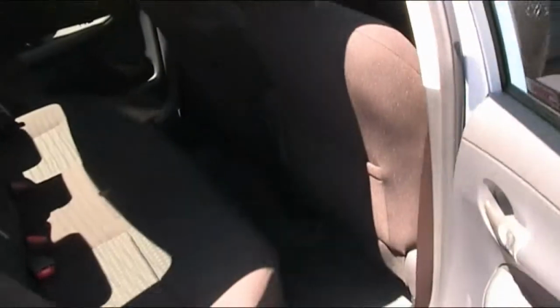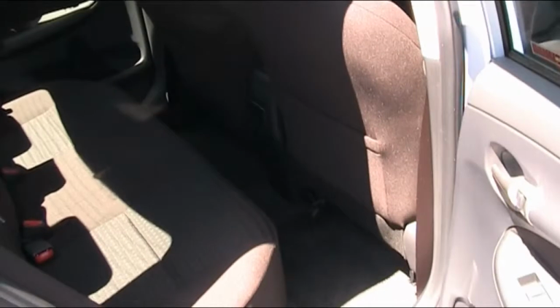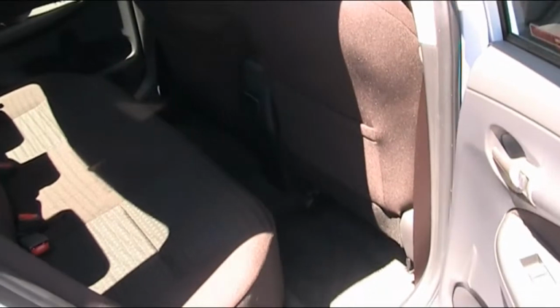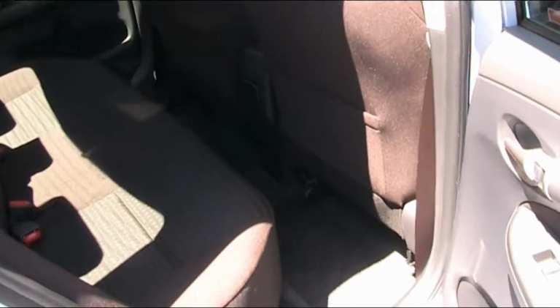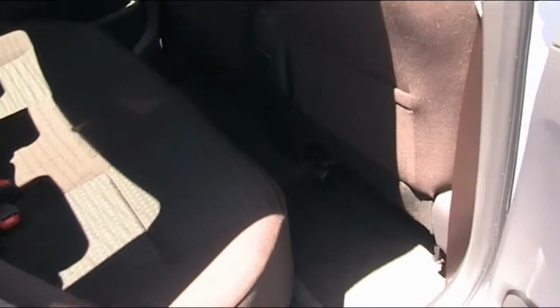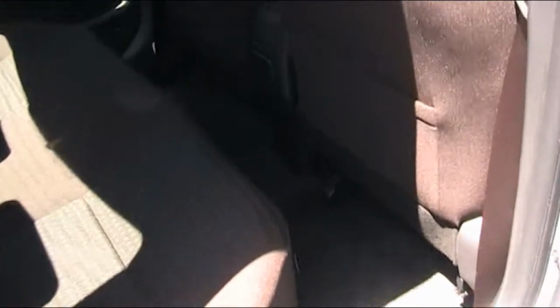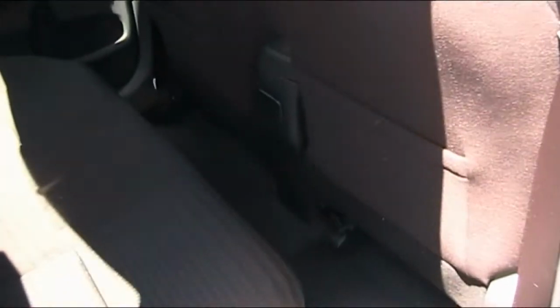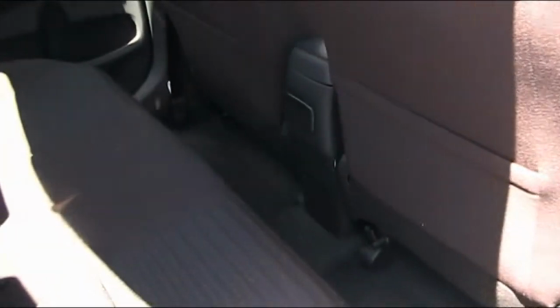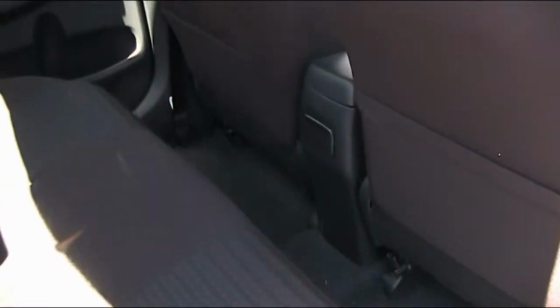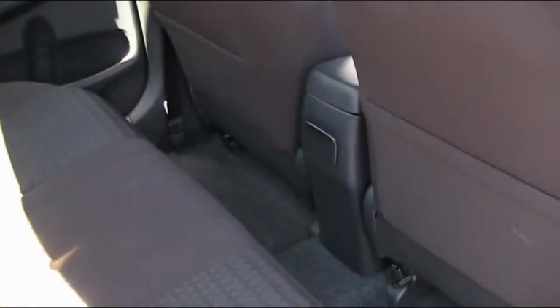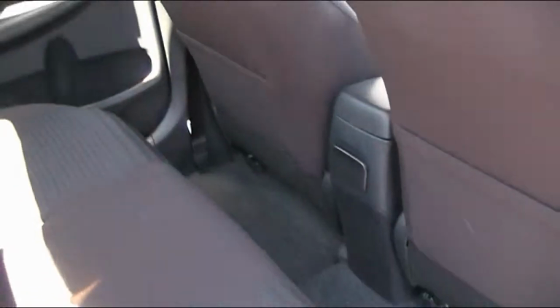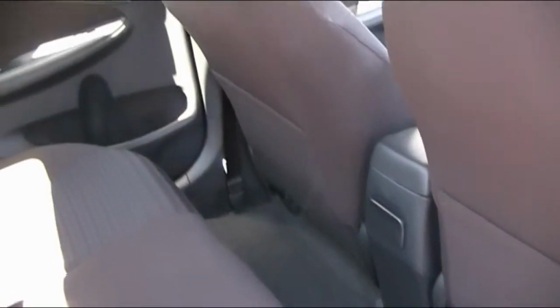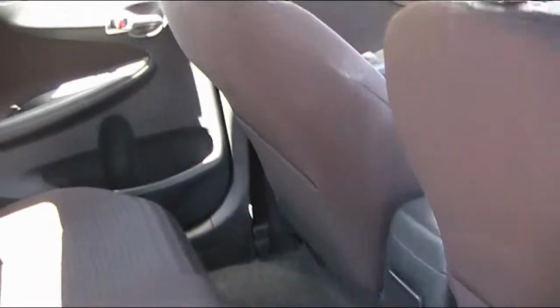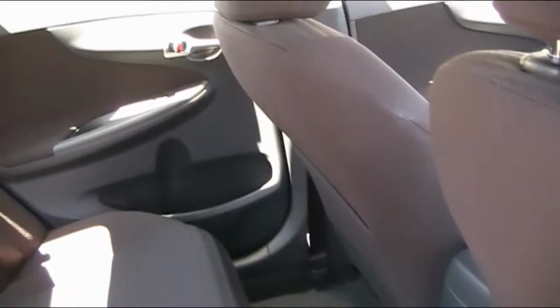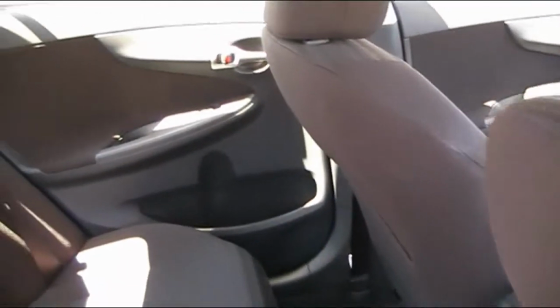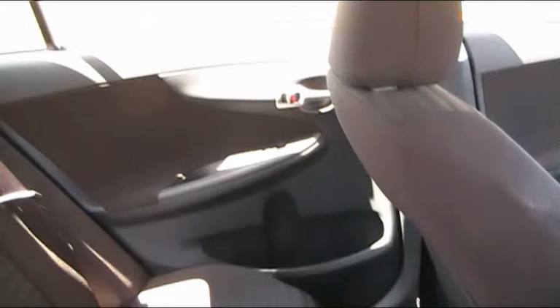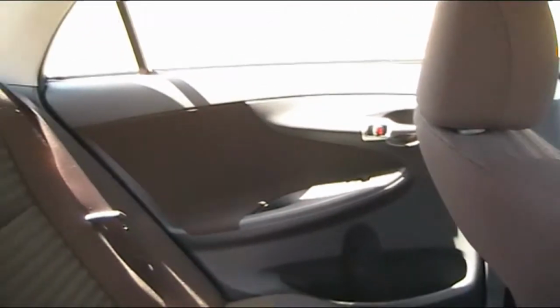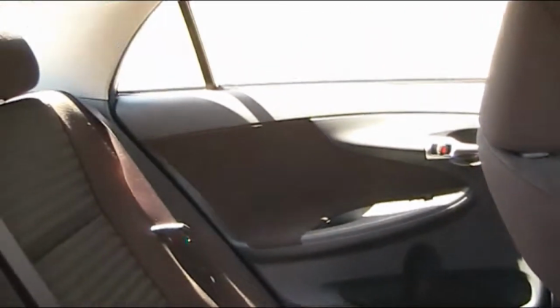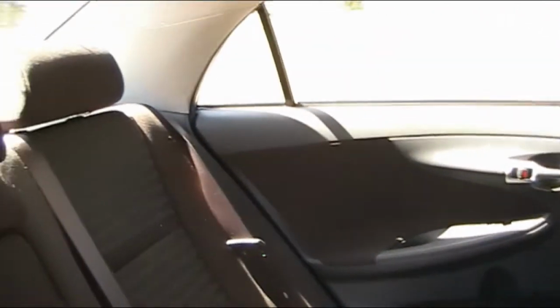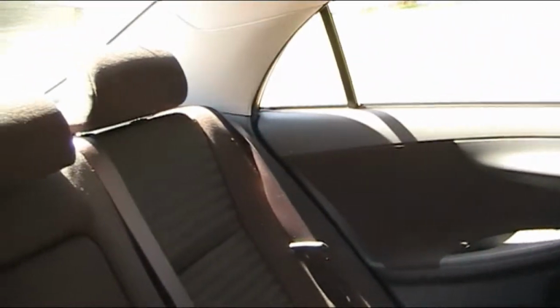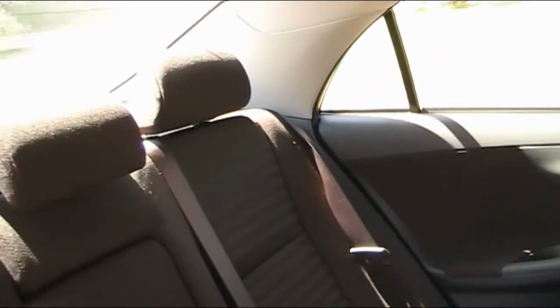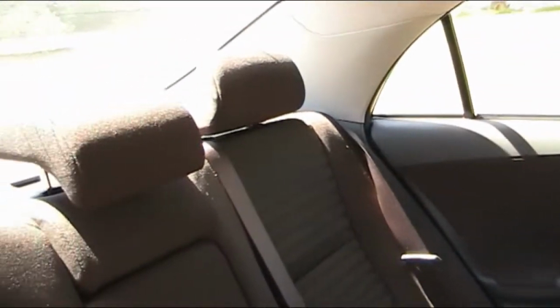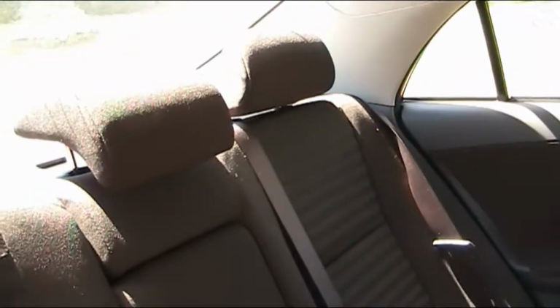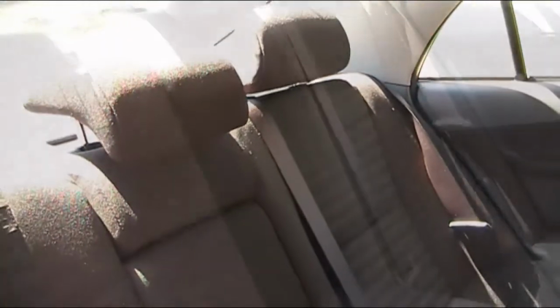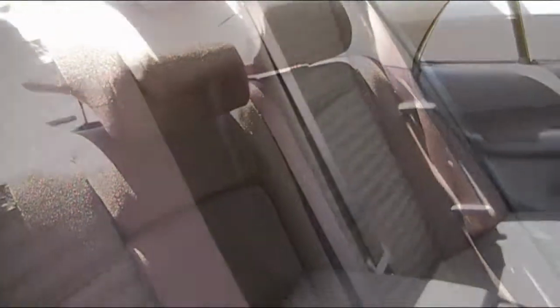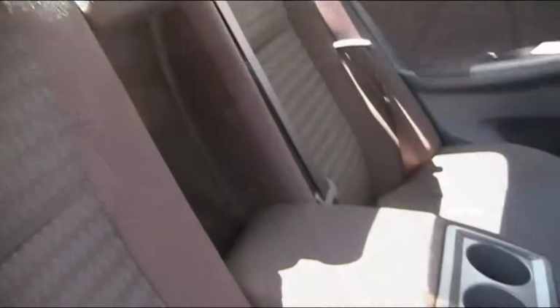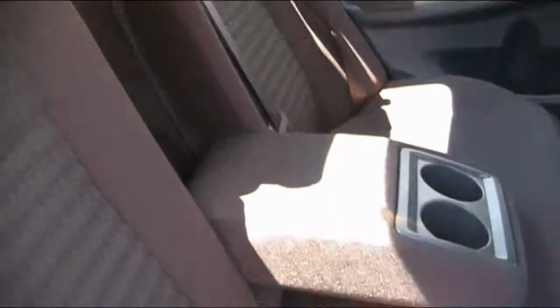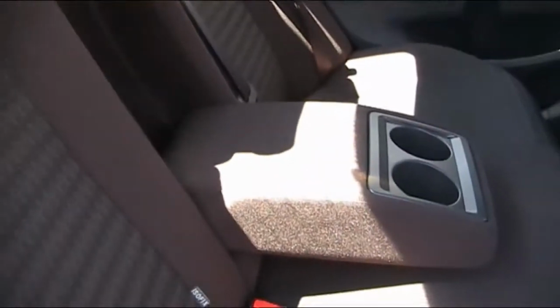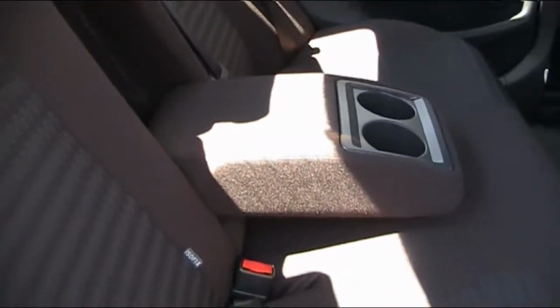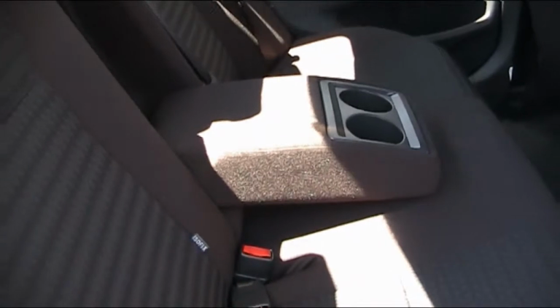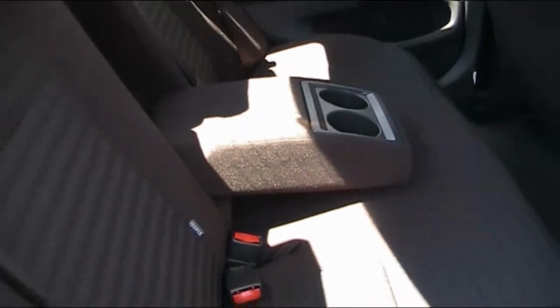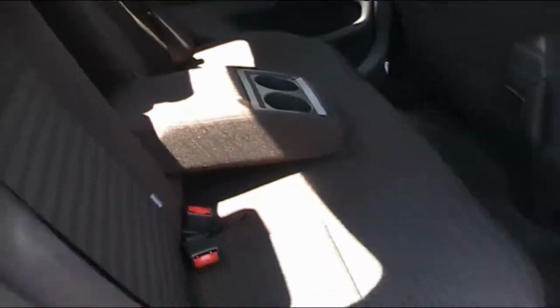Rear seat room is average for adults but plenty for the kids. You've also got an armrest with two drink holders.